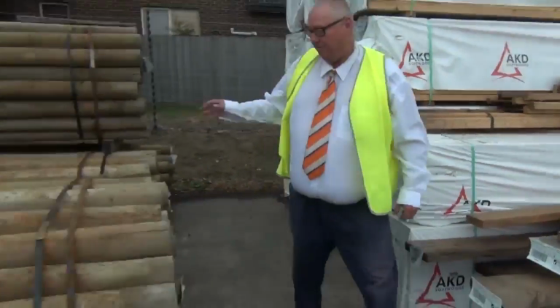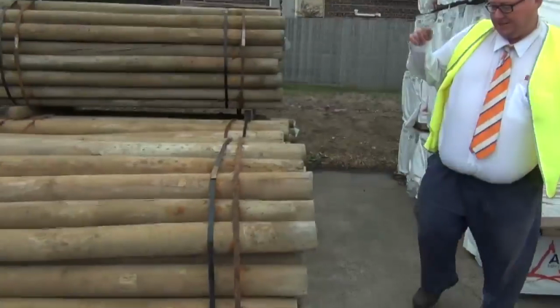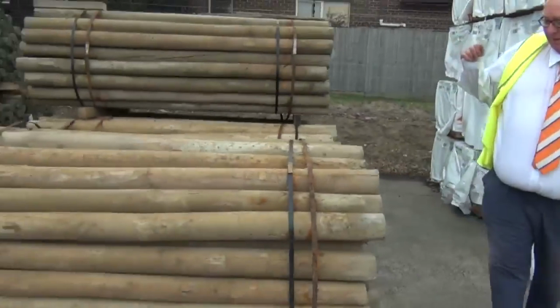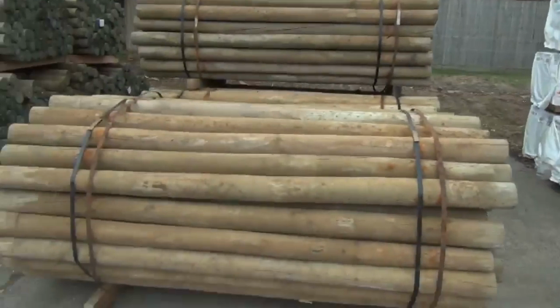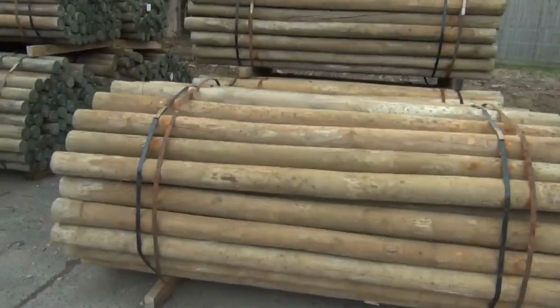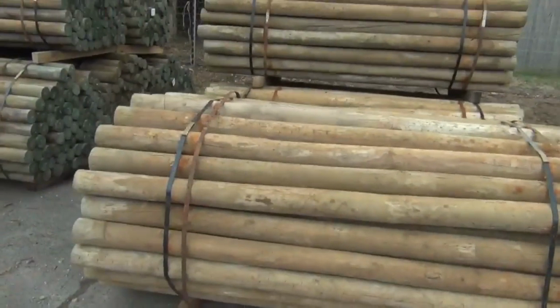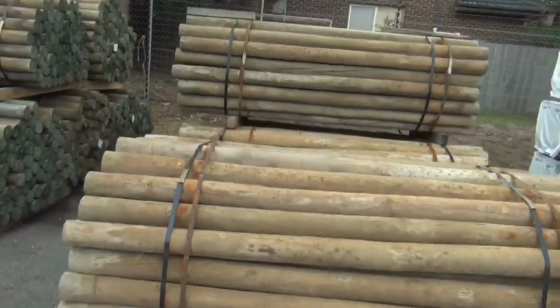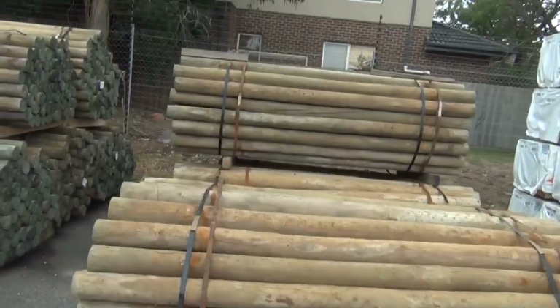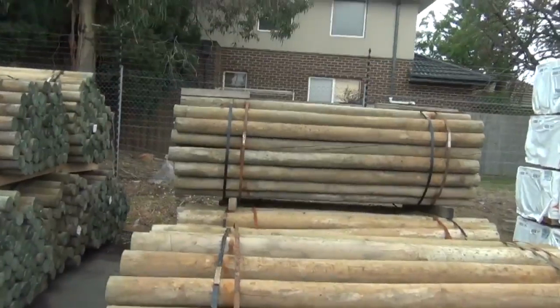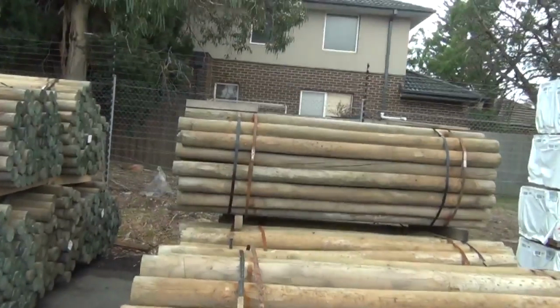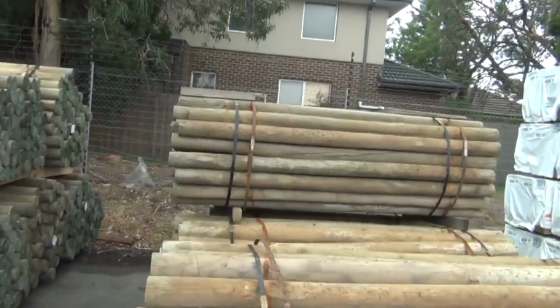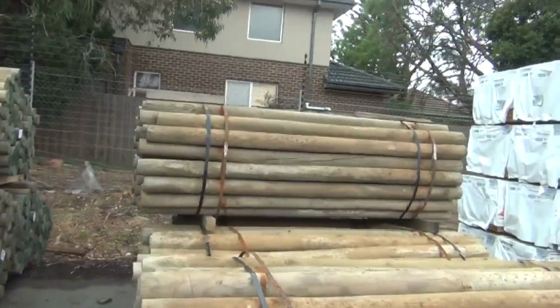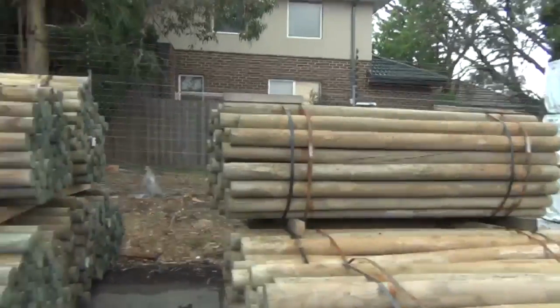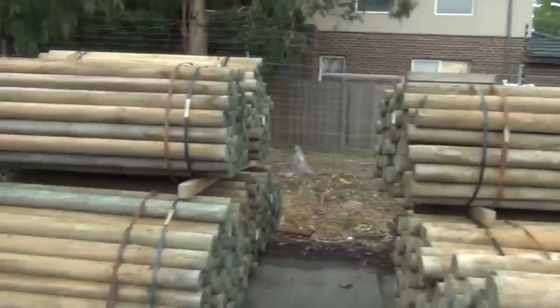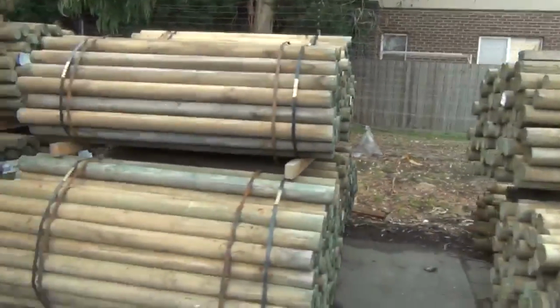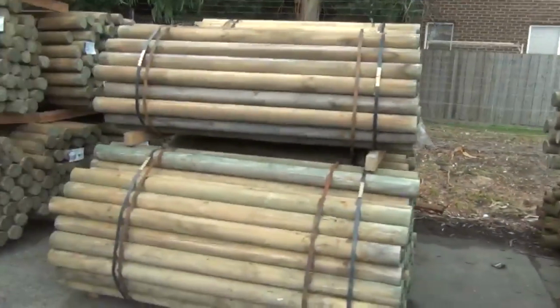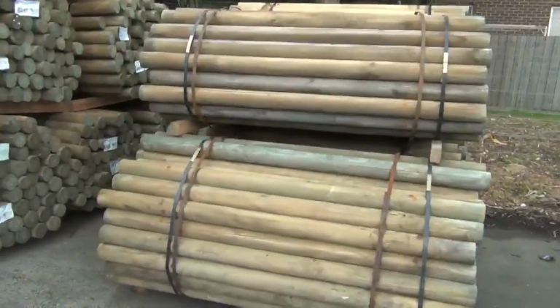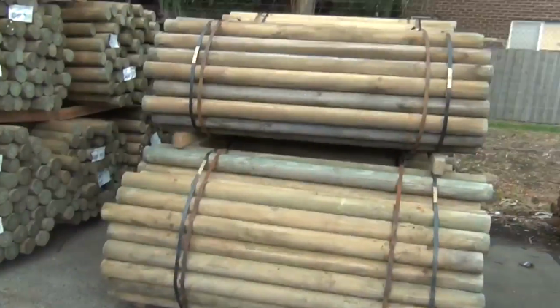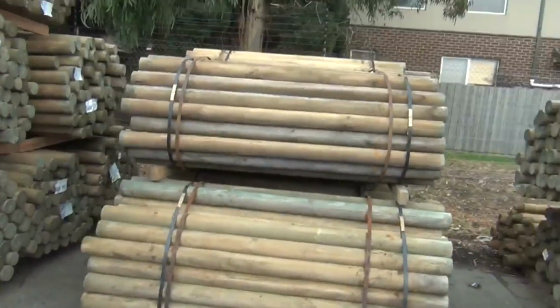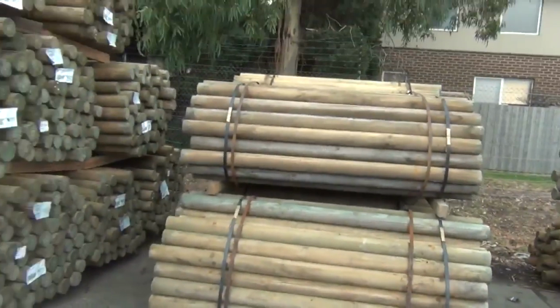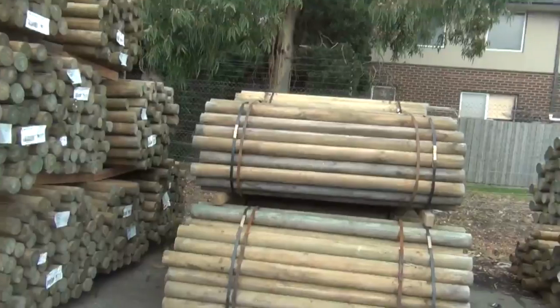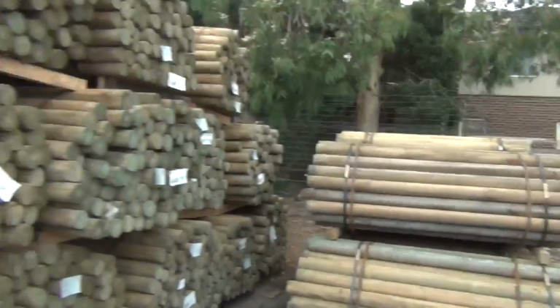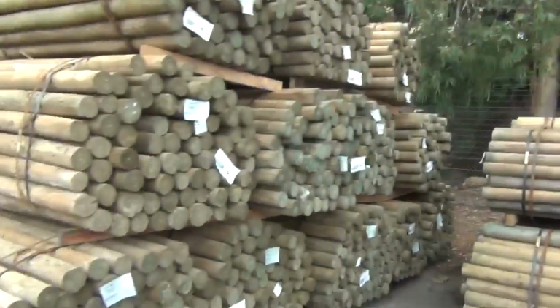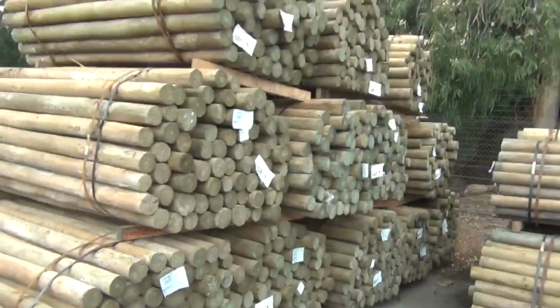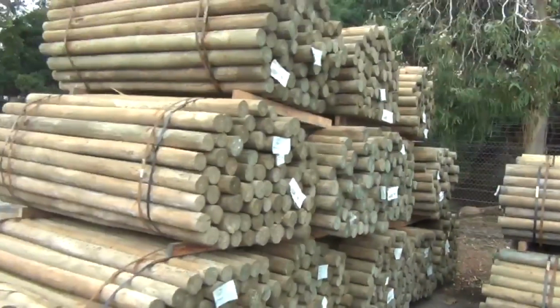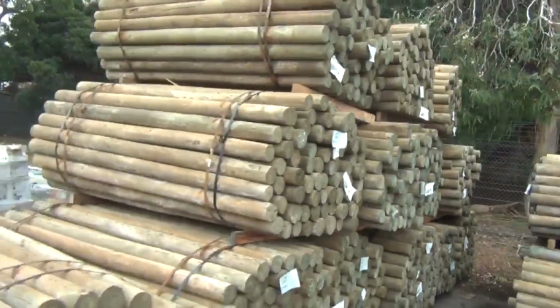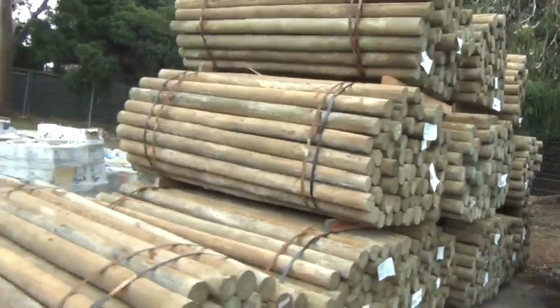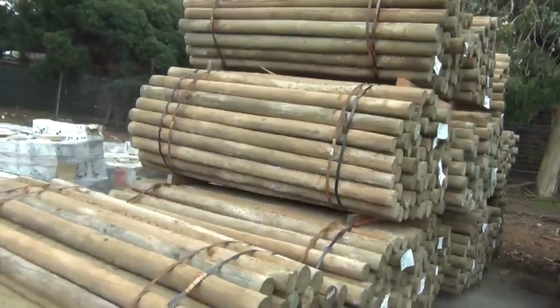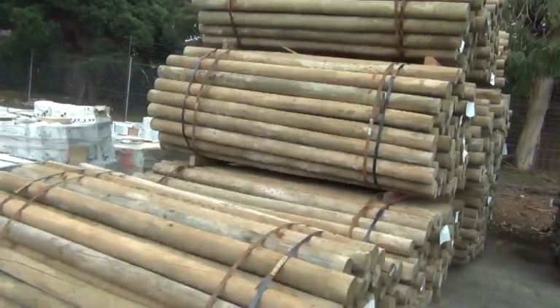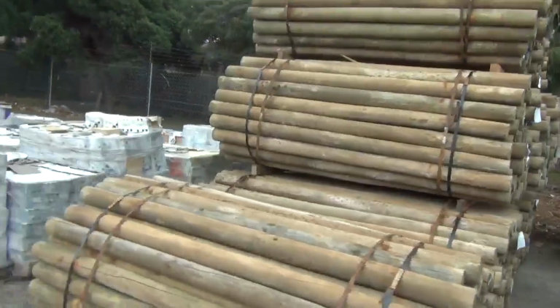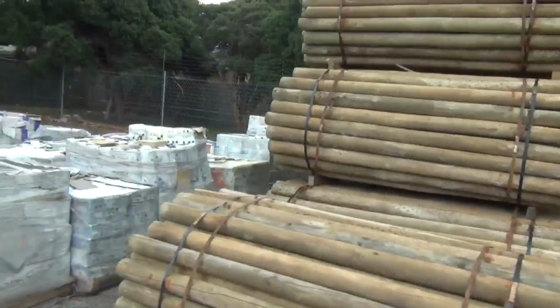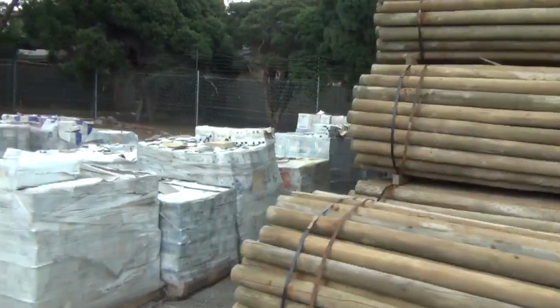Into some treated pine rounds now — we've got the 2.1s and also the 1.8s. We've got a heap of those at the moment so you'll get a good deal on those.